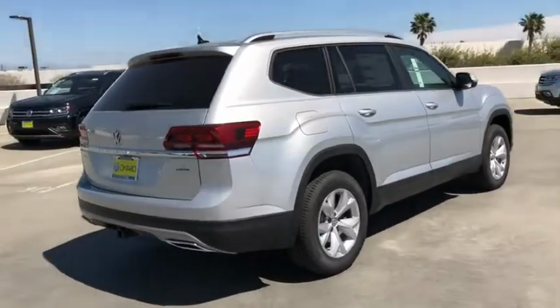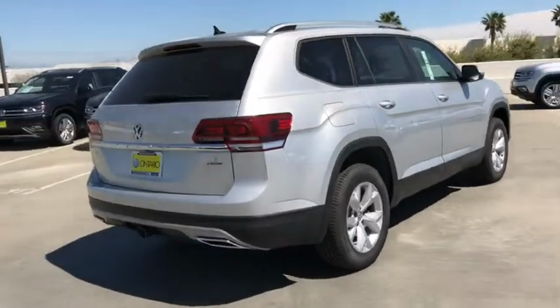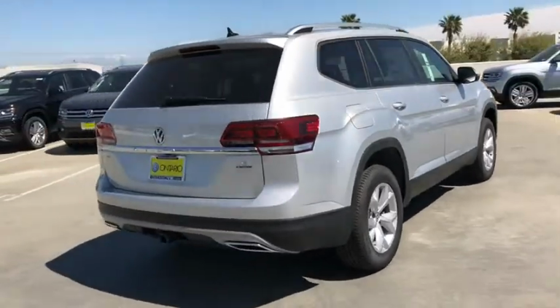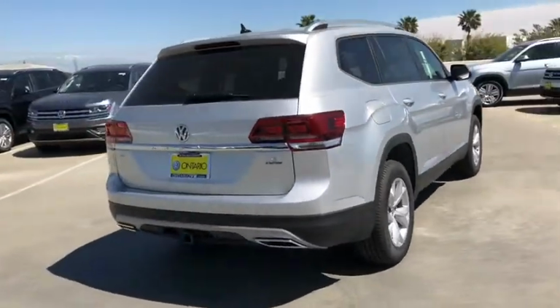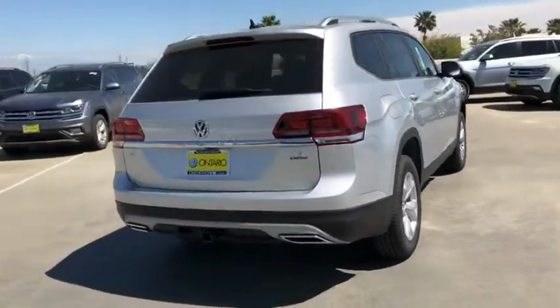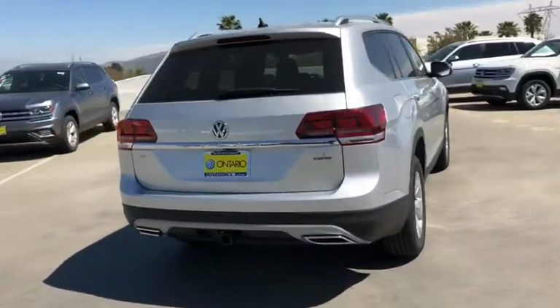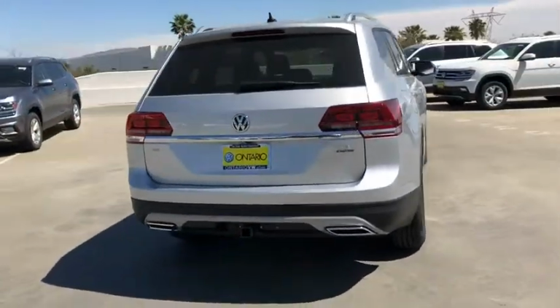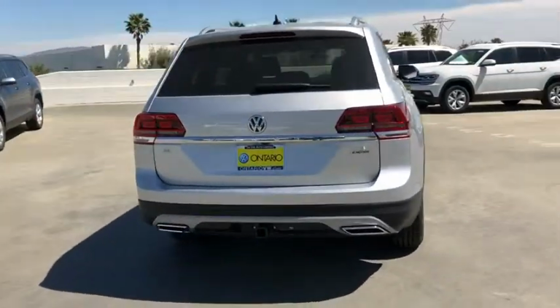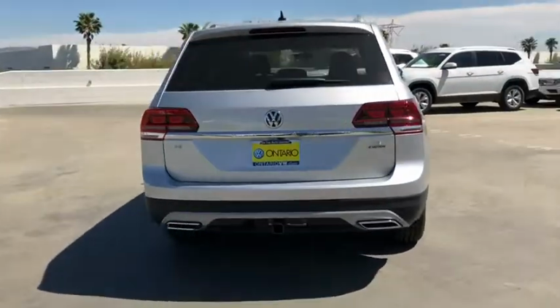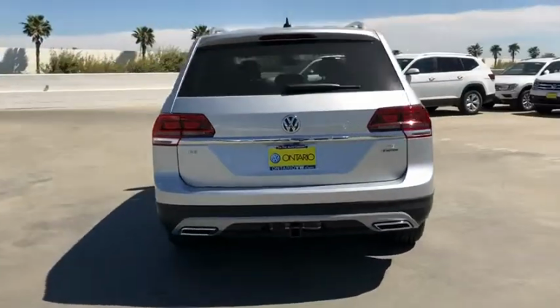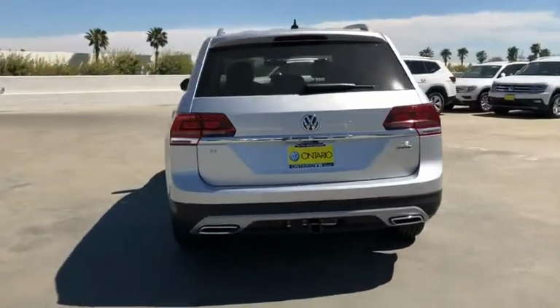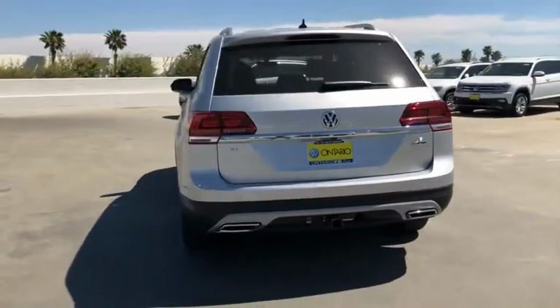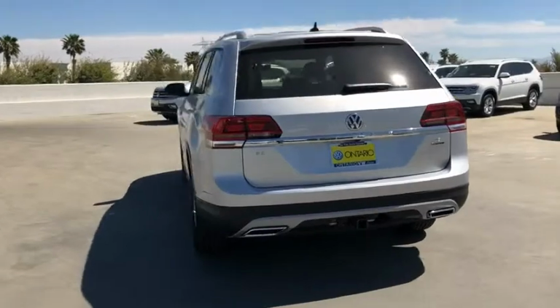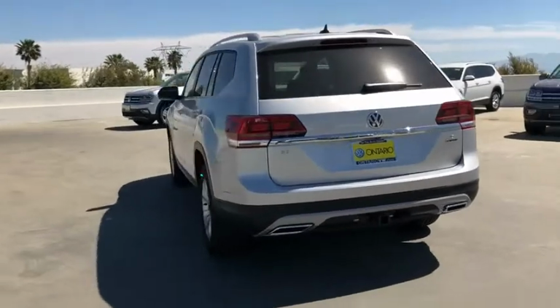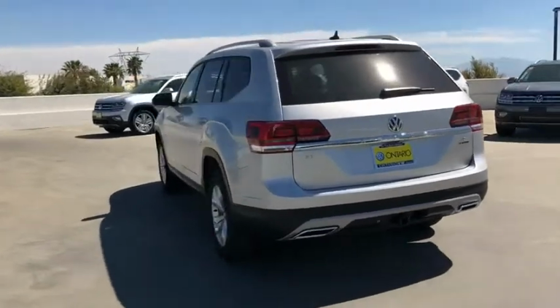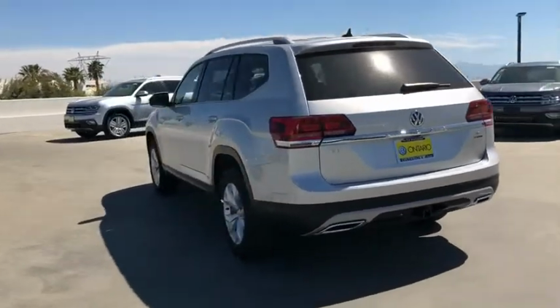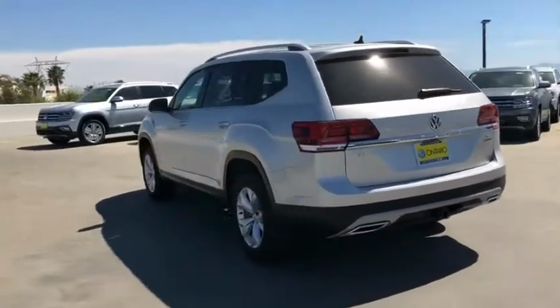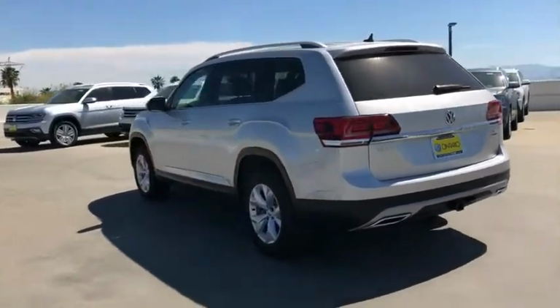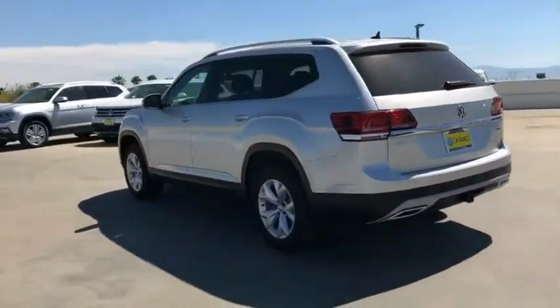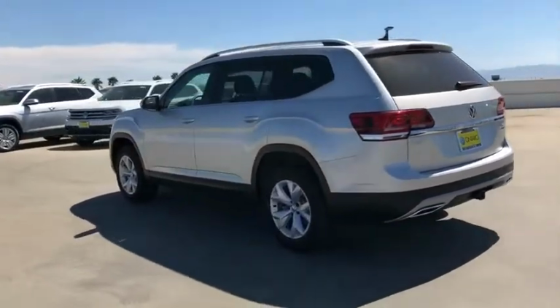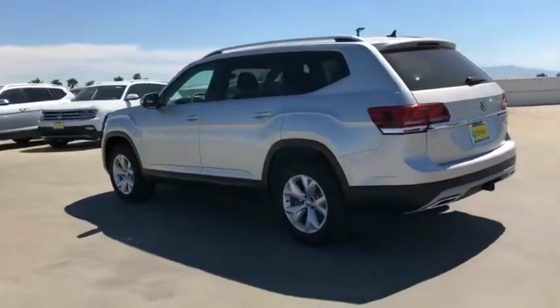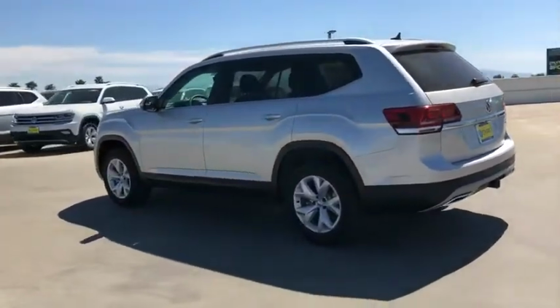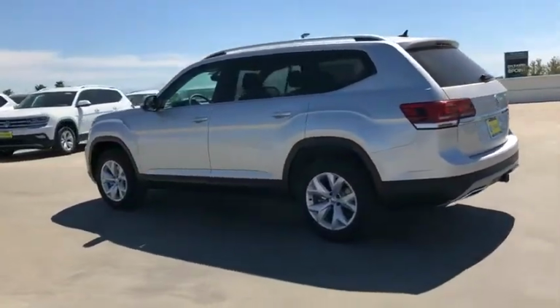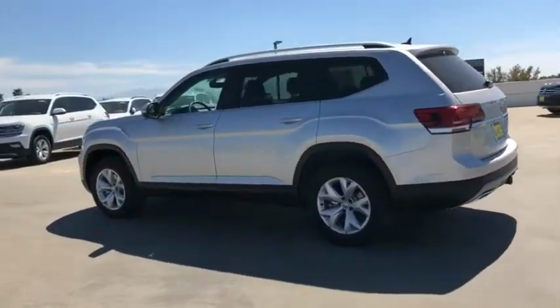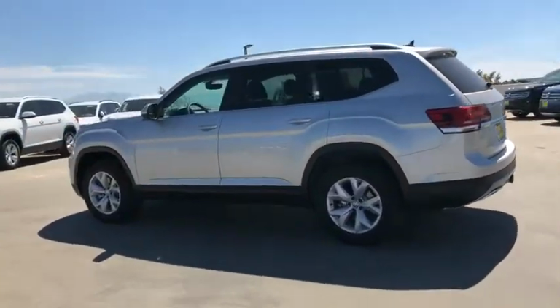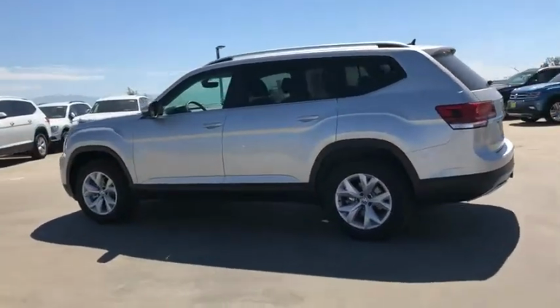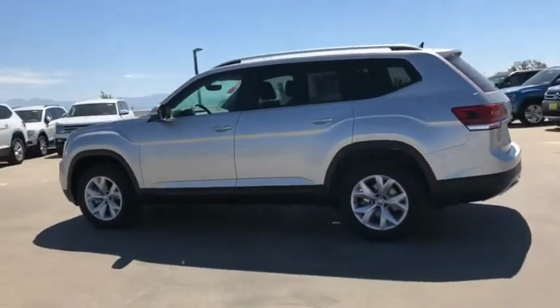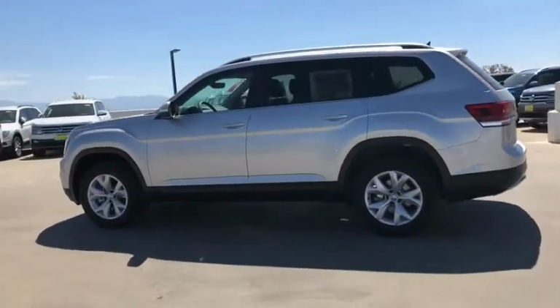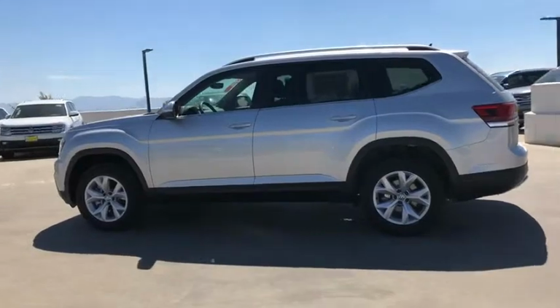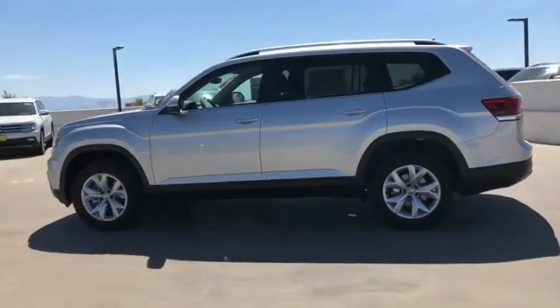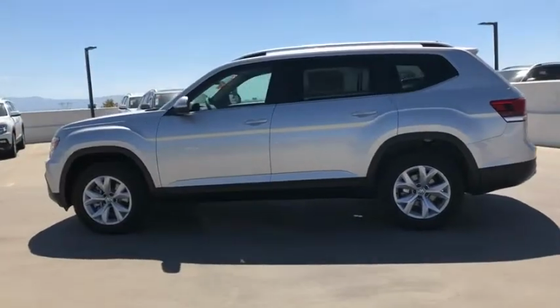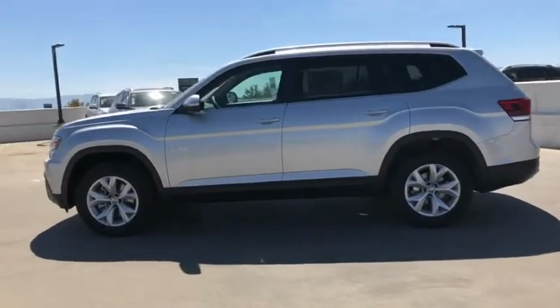Backup camera, all-wheel drive, keyless entry, steering wheel audio controls, stability control, traction control, anti-lock braking system, leather-wrapped steering wheel, Bluetooth.